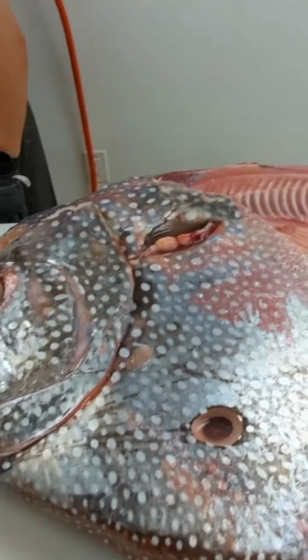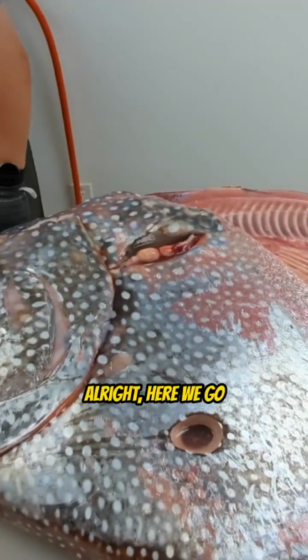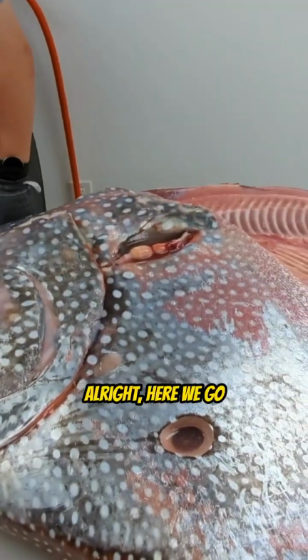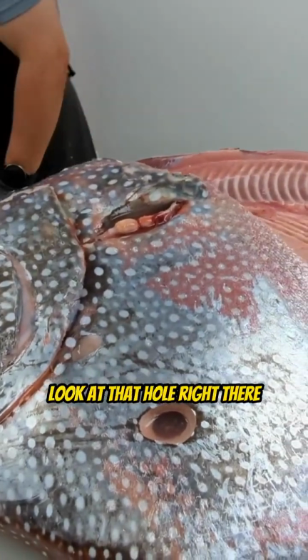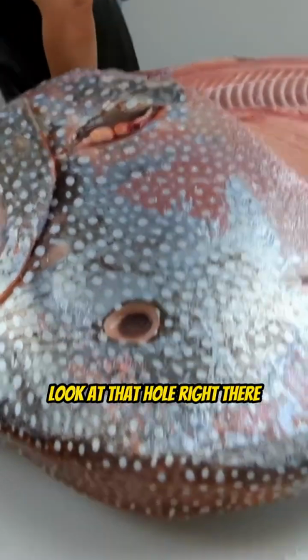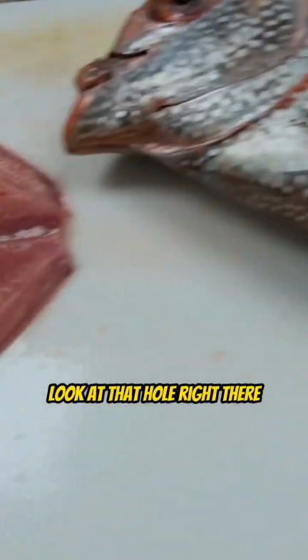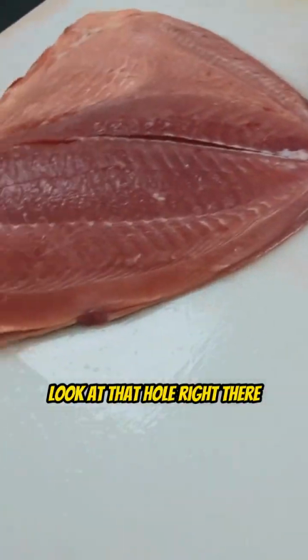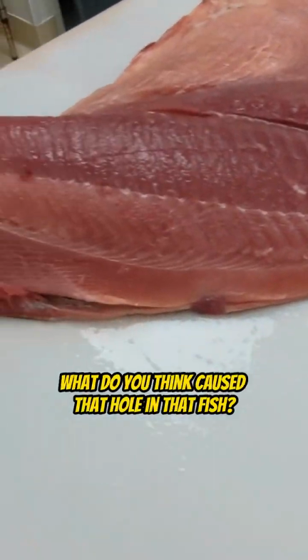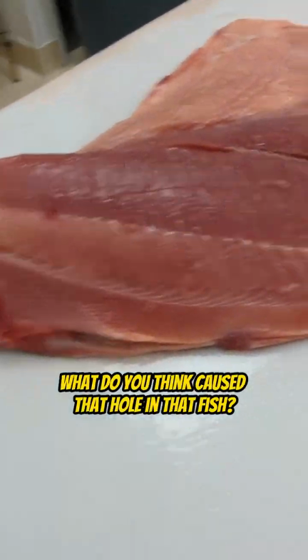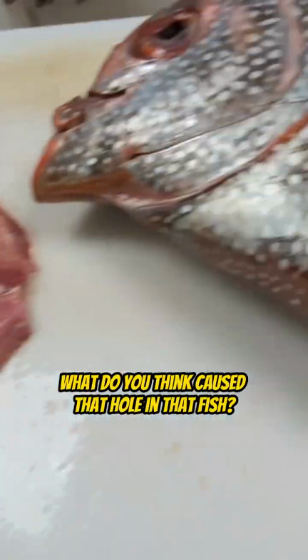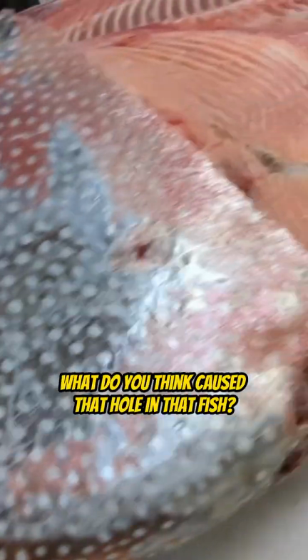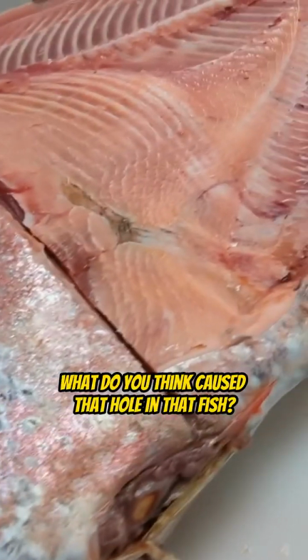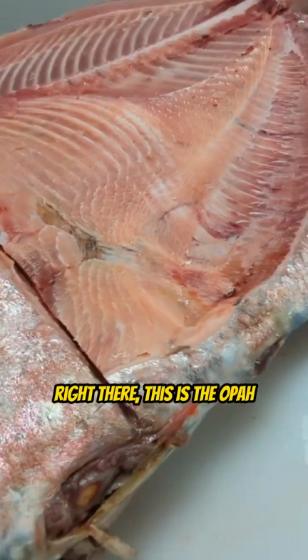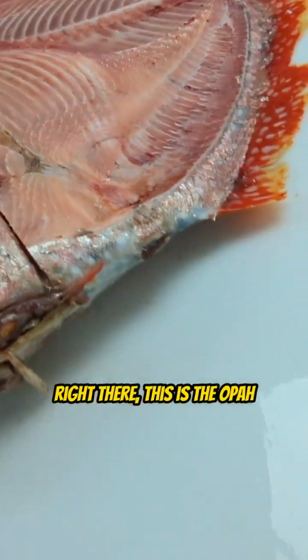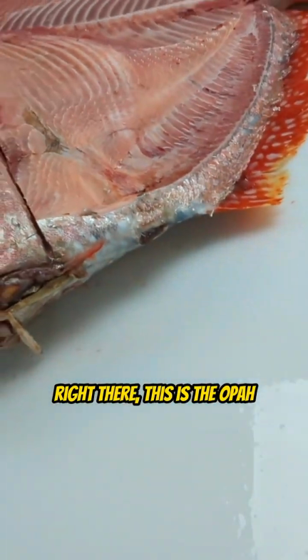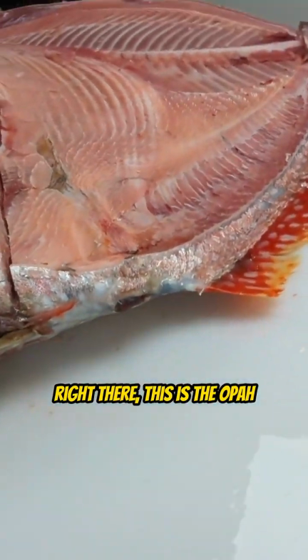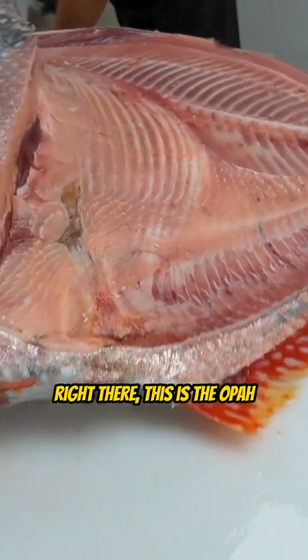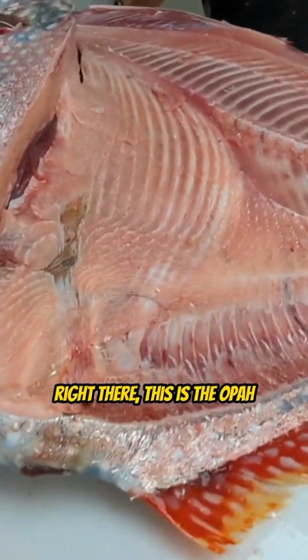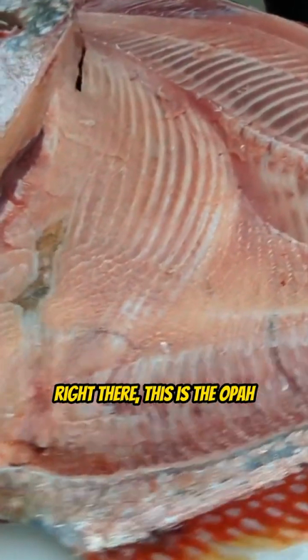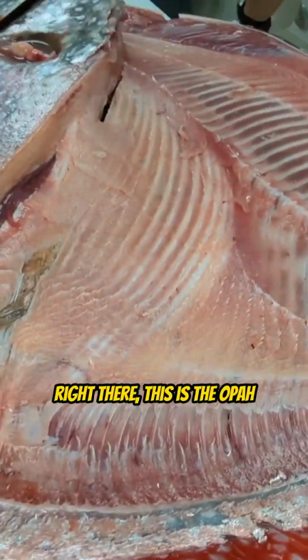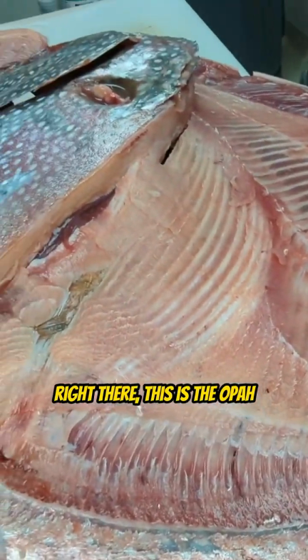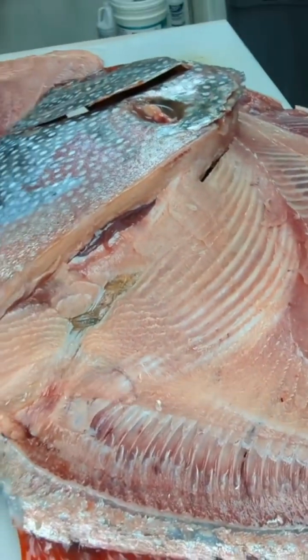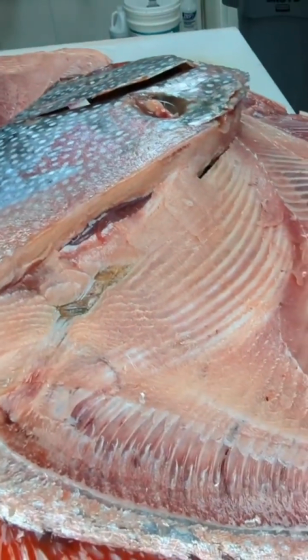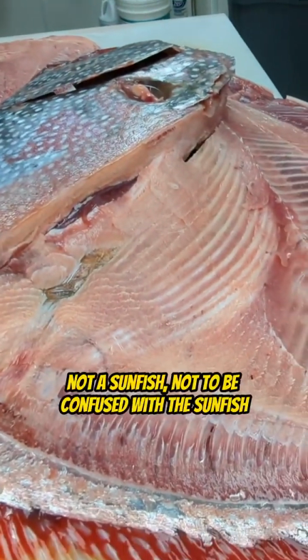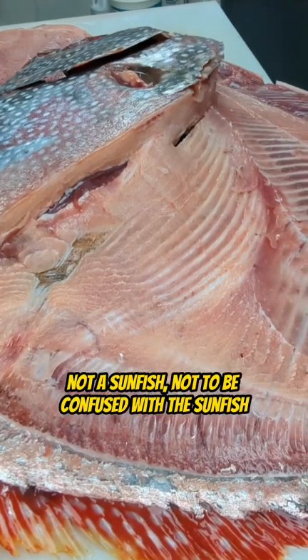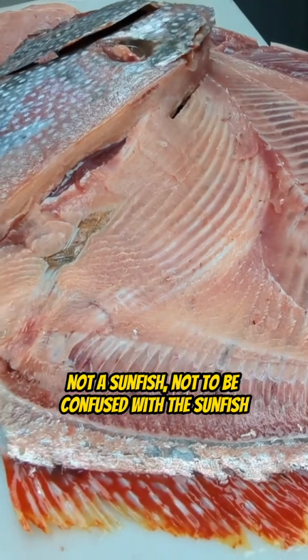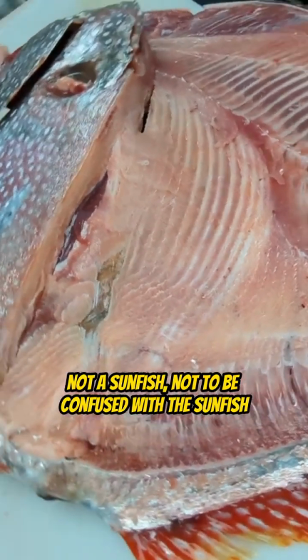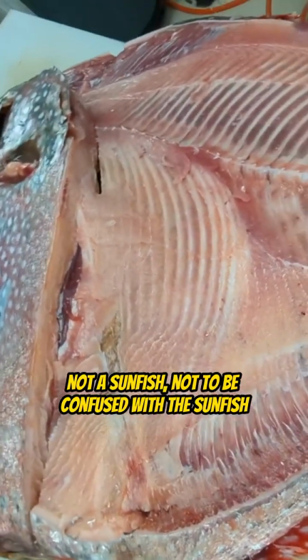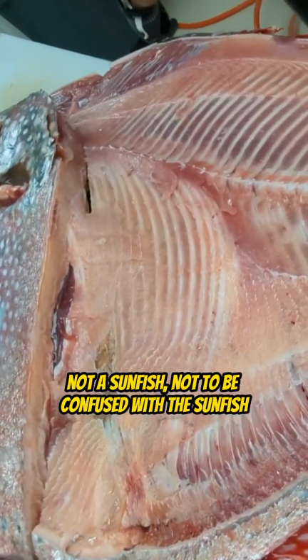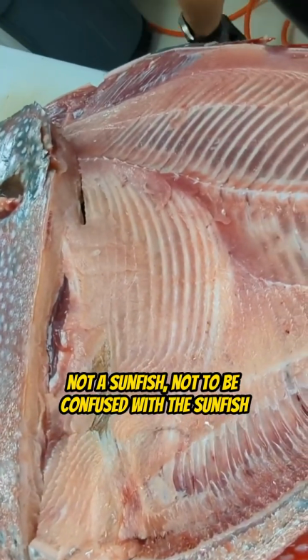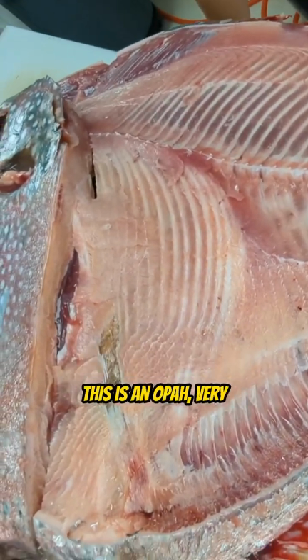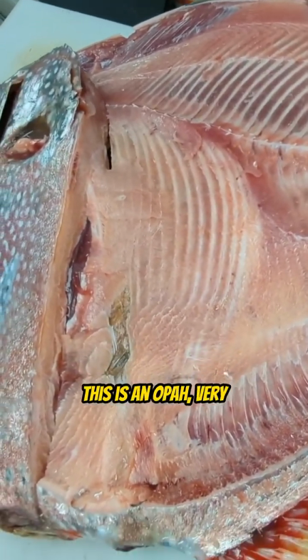All right, here we go. Look at that hole right there. What do you think caused that hole in that fish right there? This is the Opa — not a sunfish, not to be confused with the sunfish. This is an Opa.